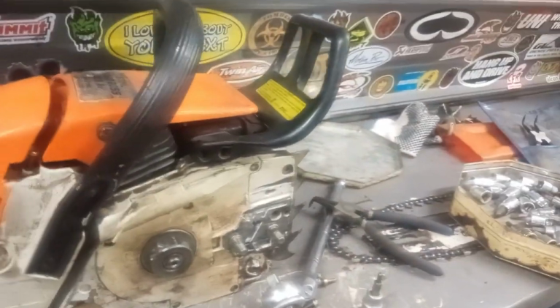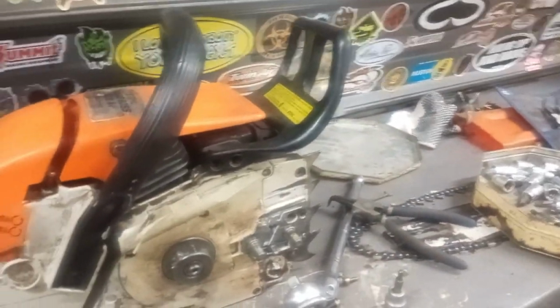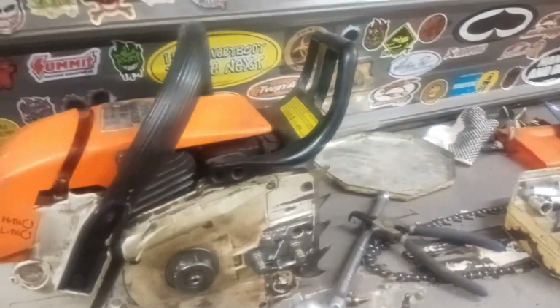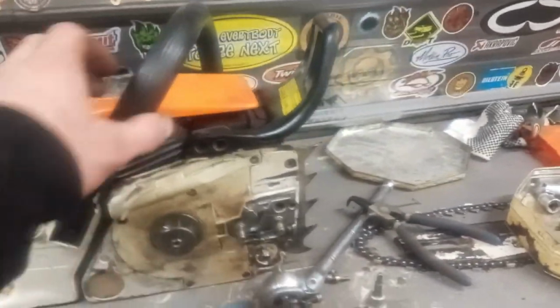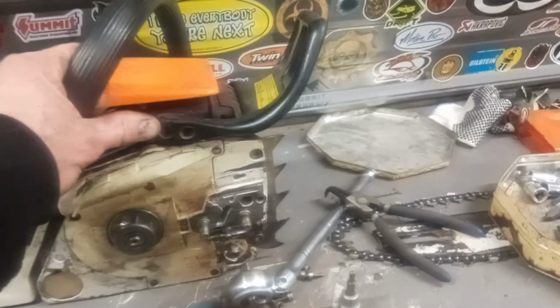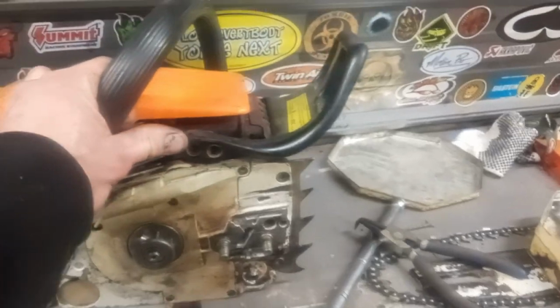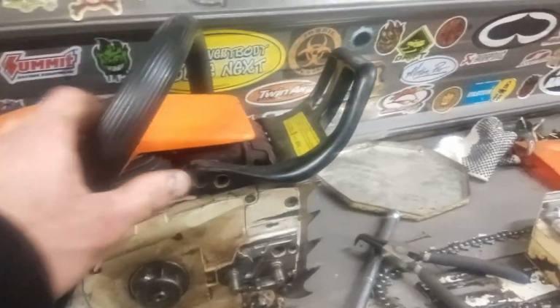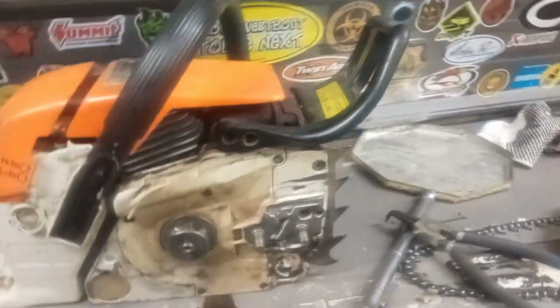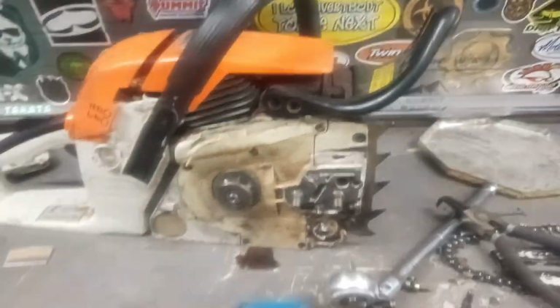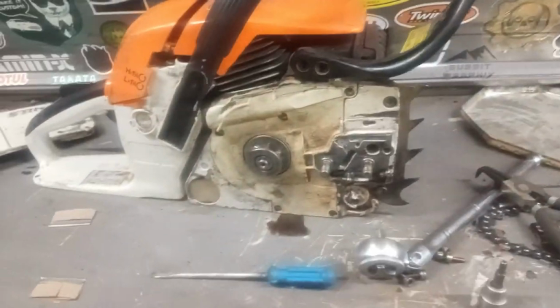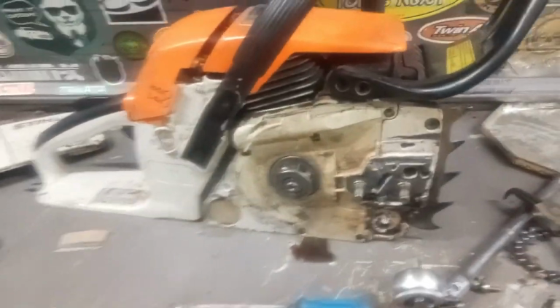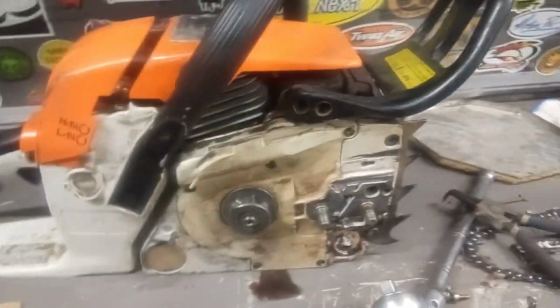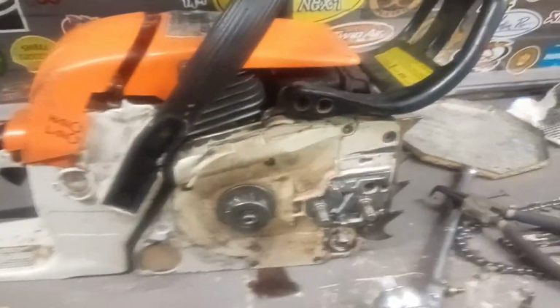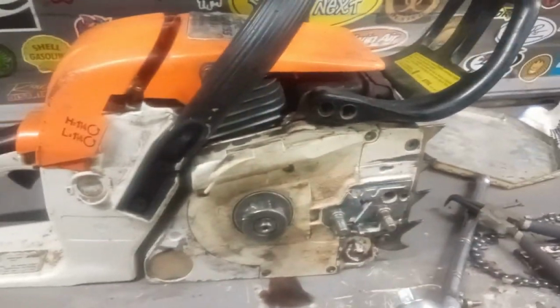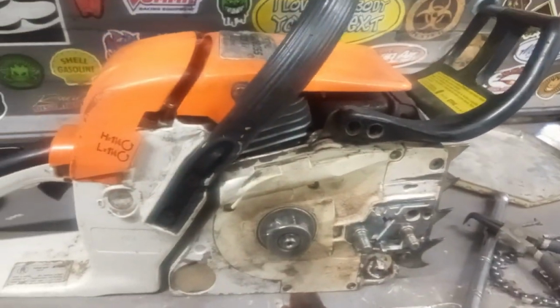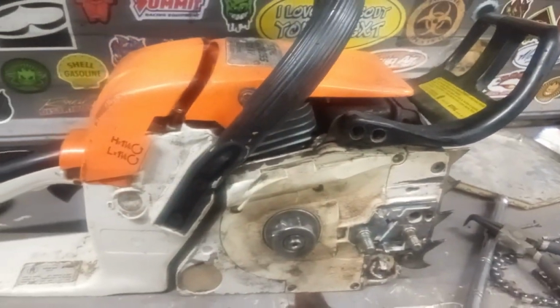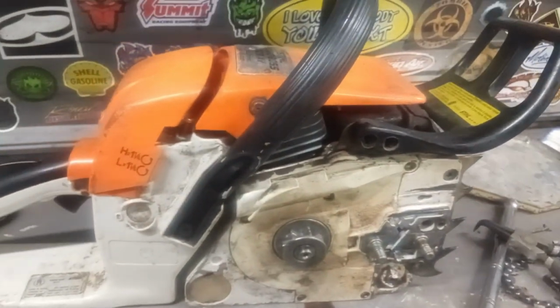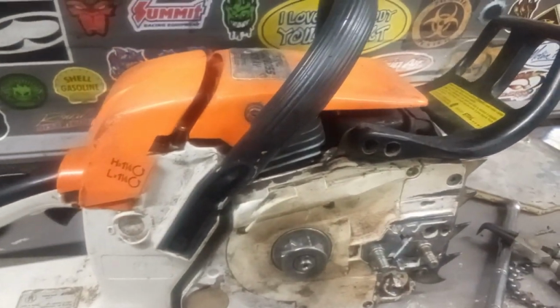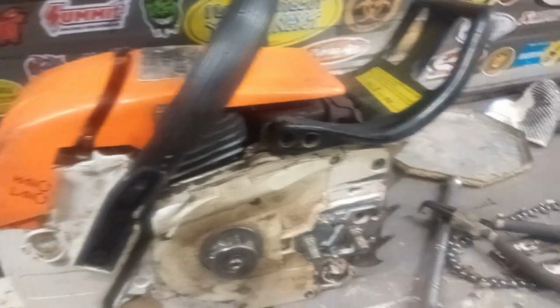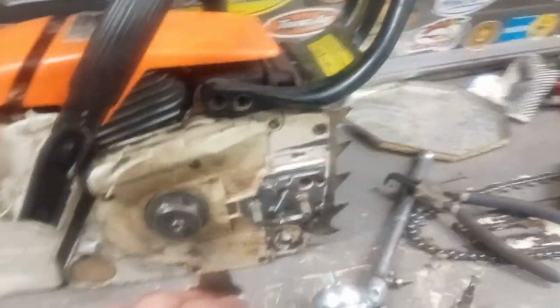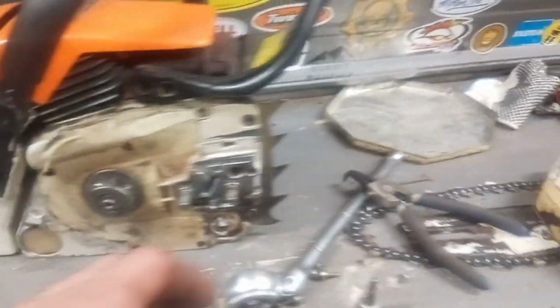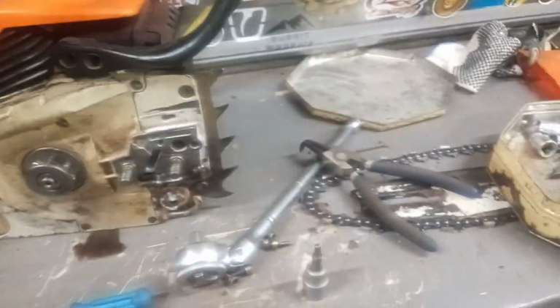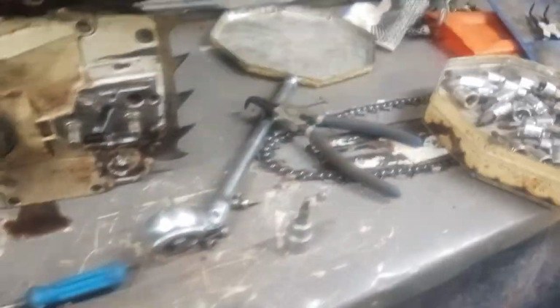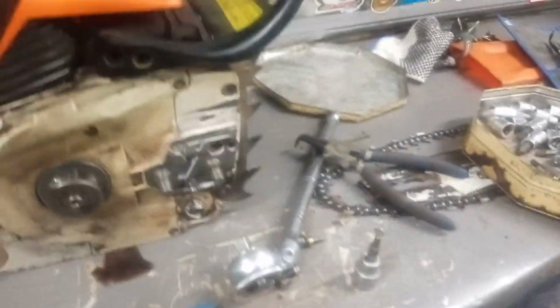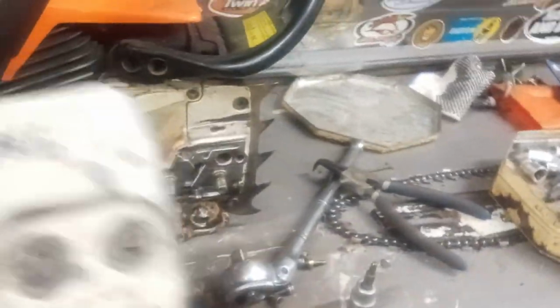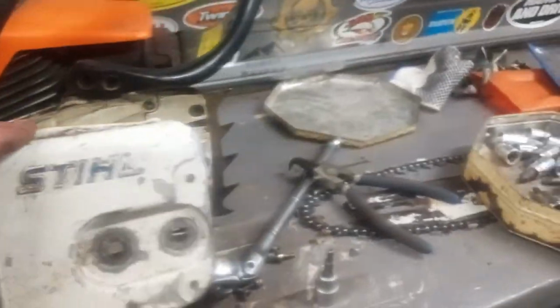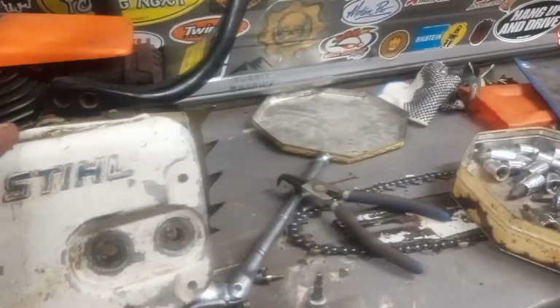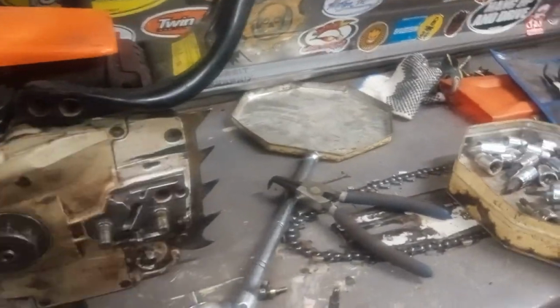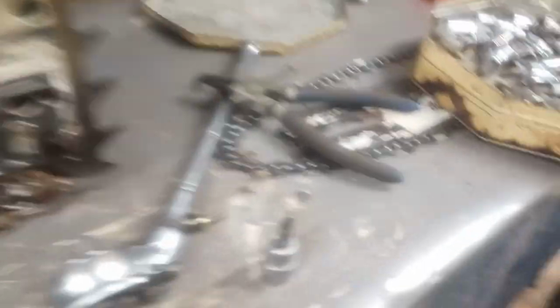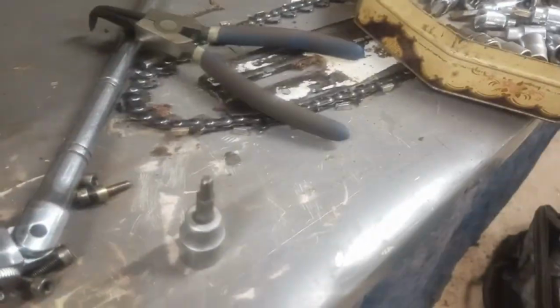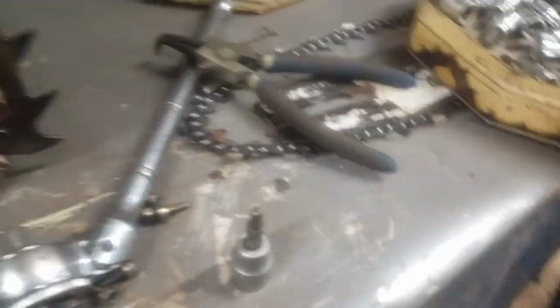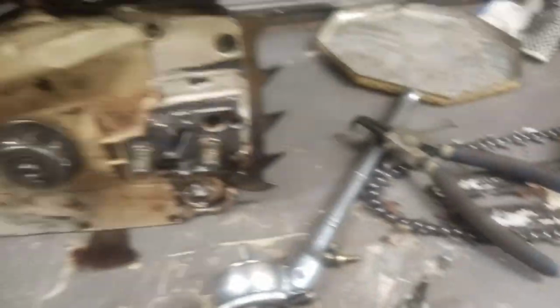So today I'm taking it apart to figure out what's wrong. I've already taken it apart, so I'm going to show you what I did. First, you're going to pull your chain cover off here.